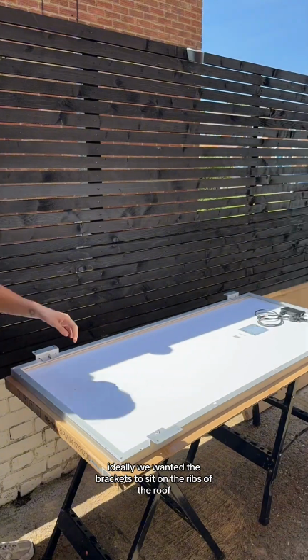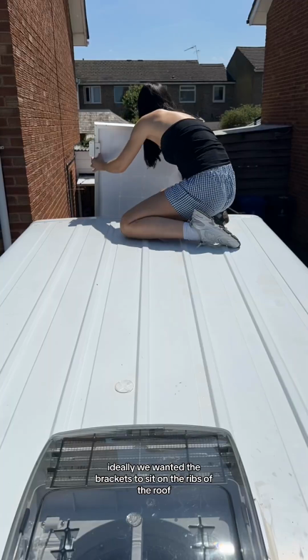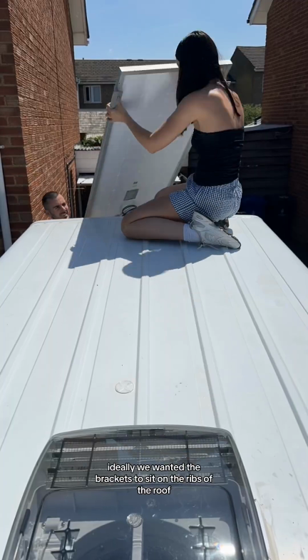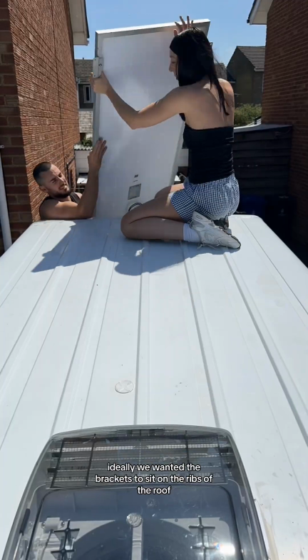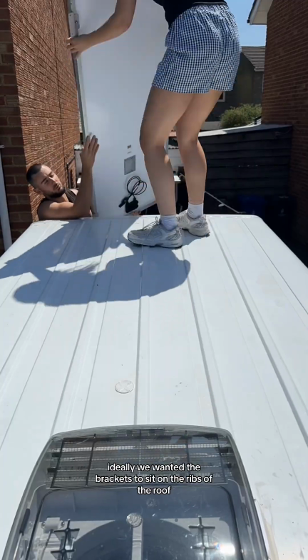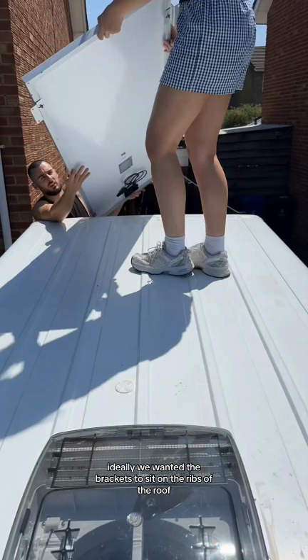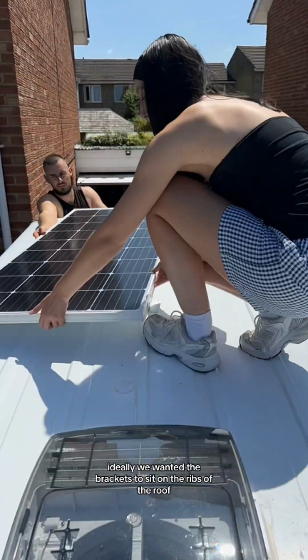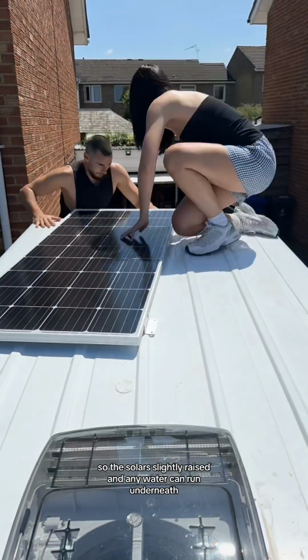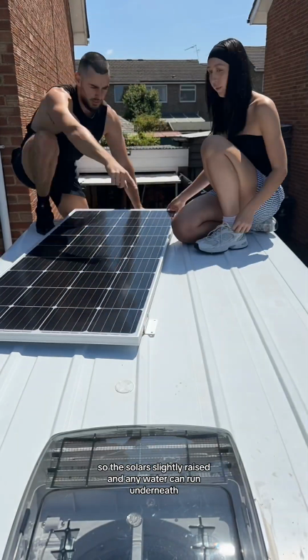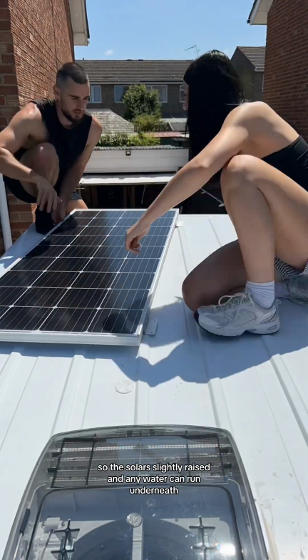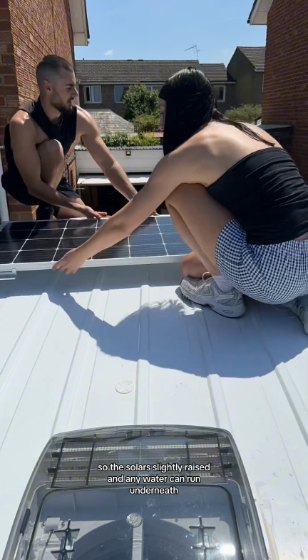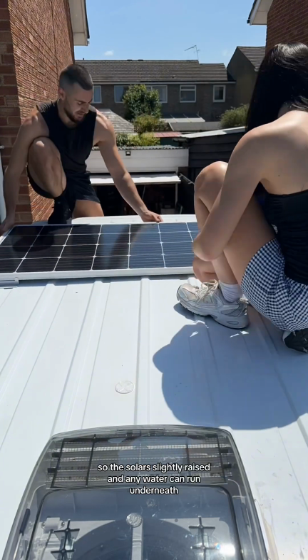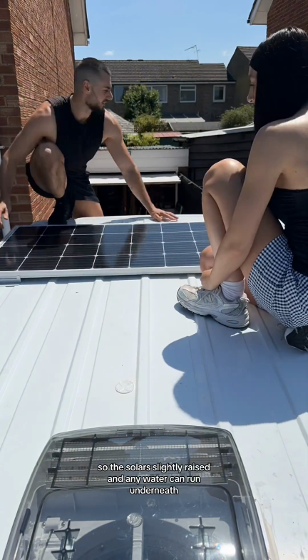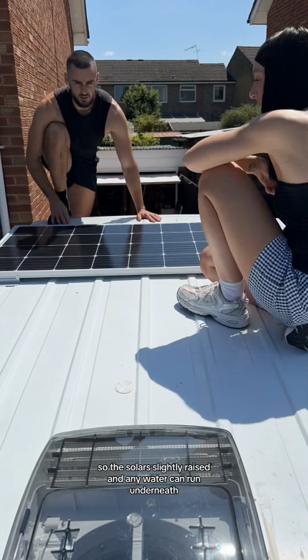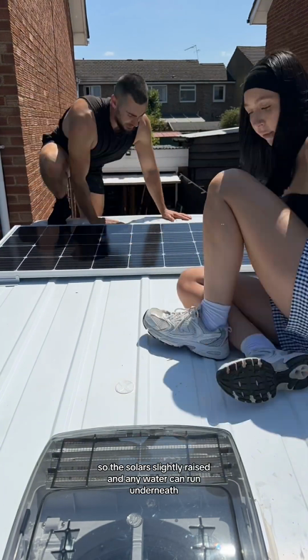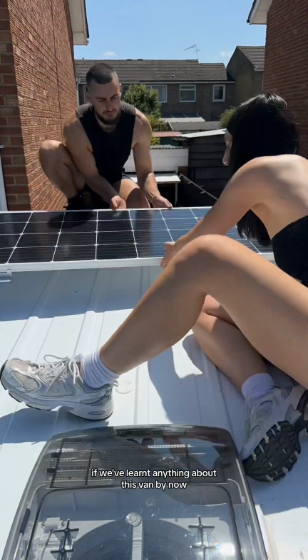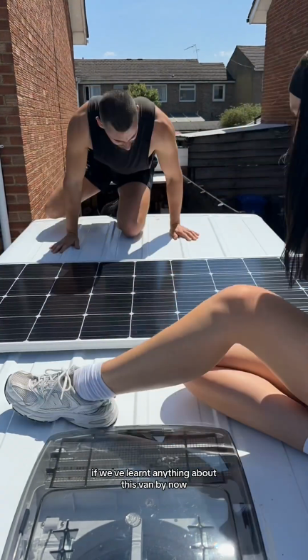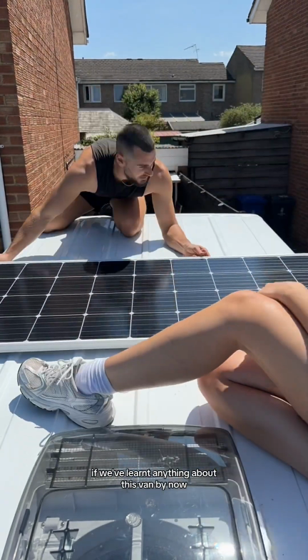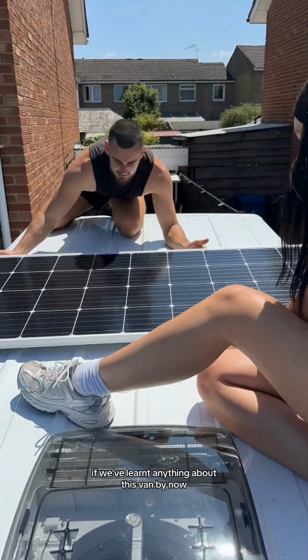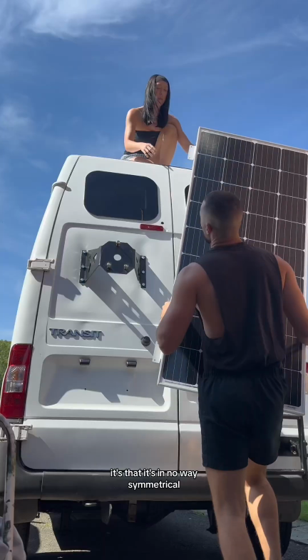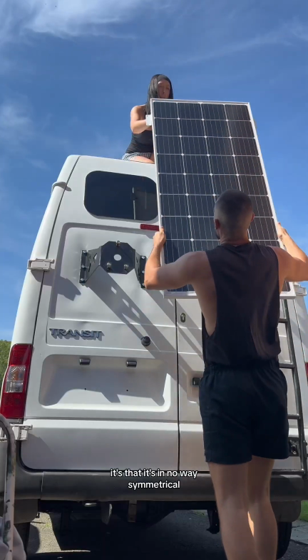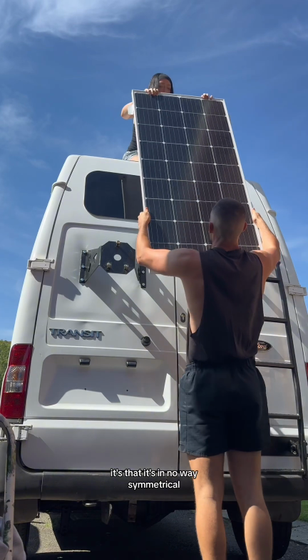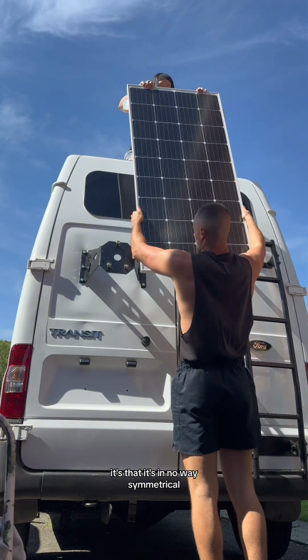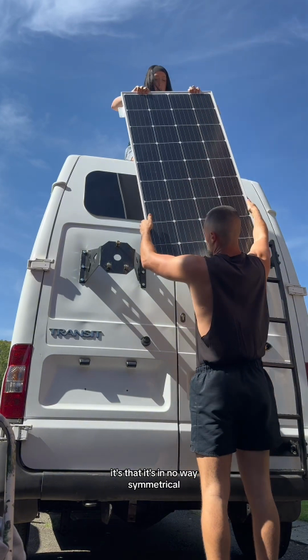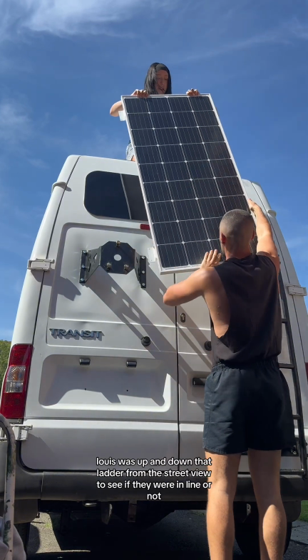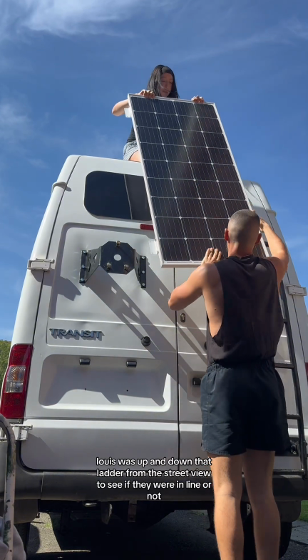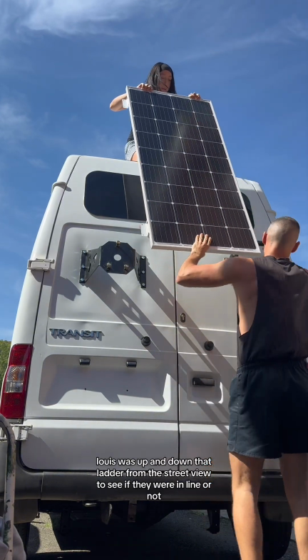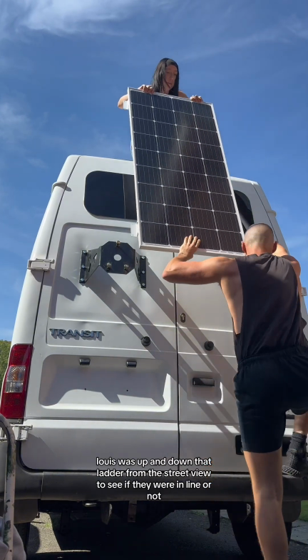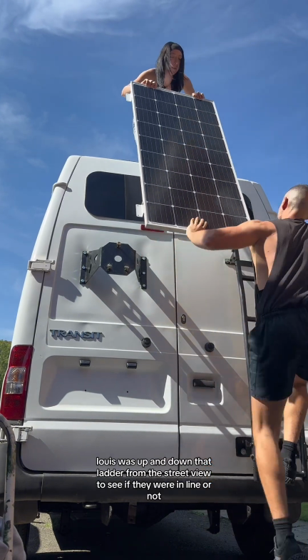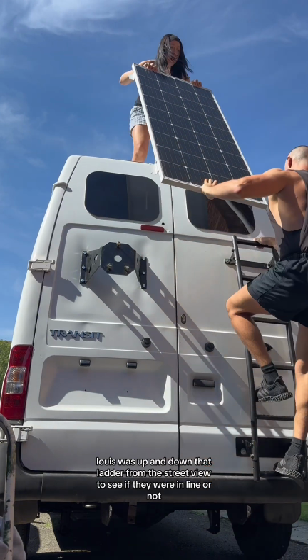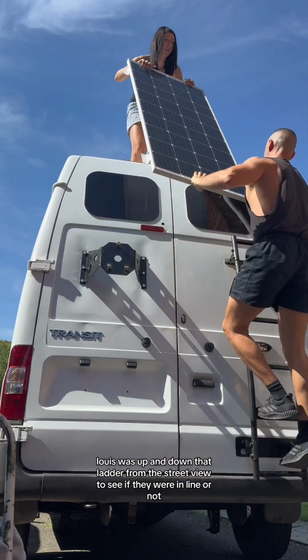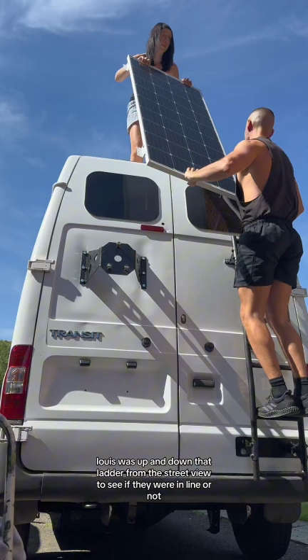Ideally, we wanted the brackets to sit on the ribs of the roof so that the solar's slightly raised and that any water can run underneath. If we've learnt anything about this van by now, it's that it's in no way symmetrical. Lewis was up and down that ladder from the street view to see if they were in line or not.